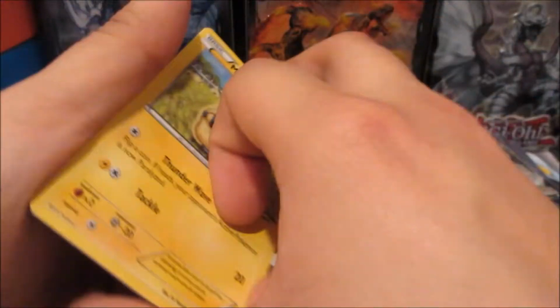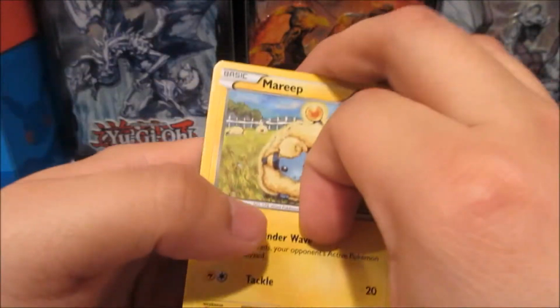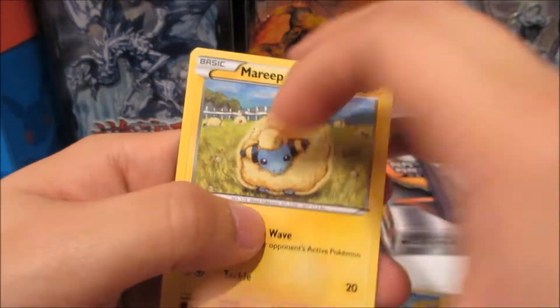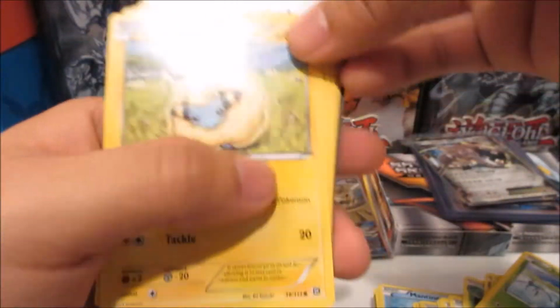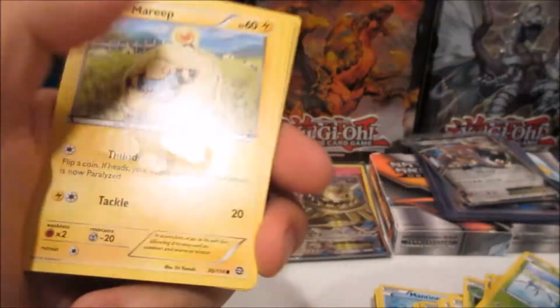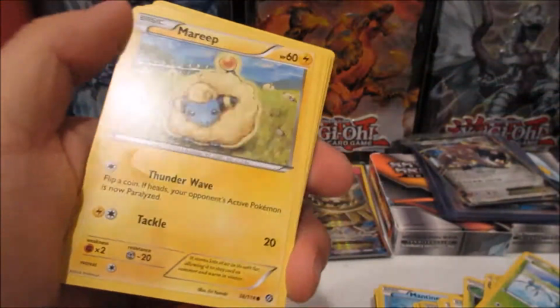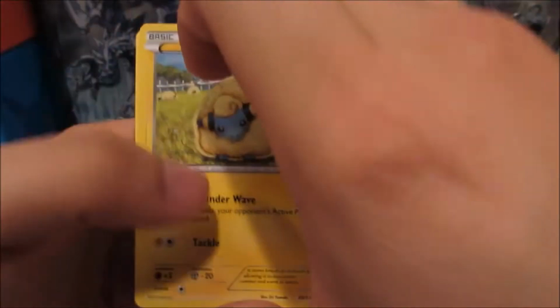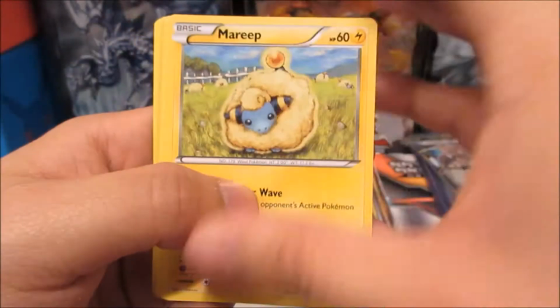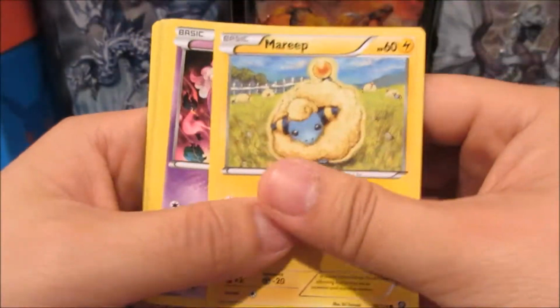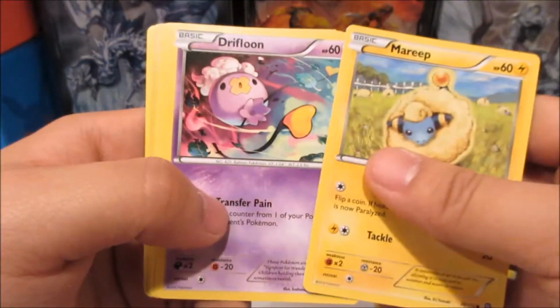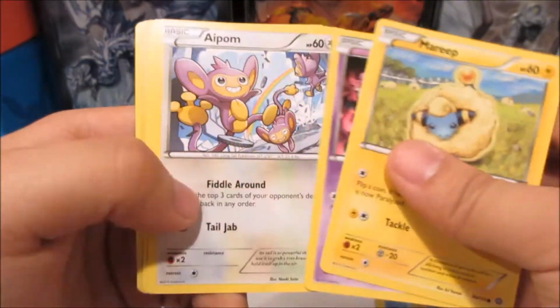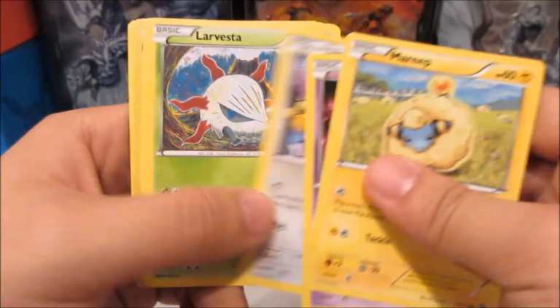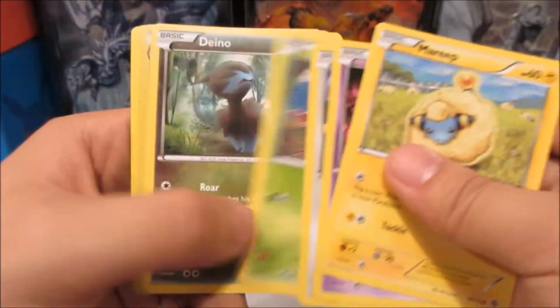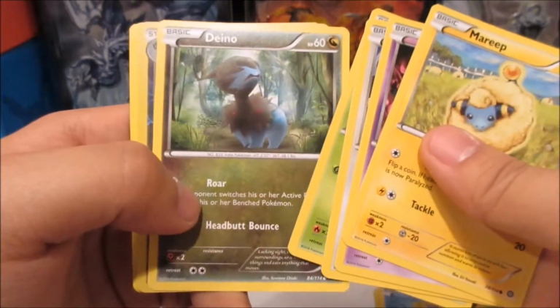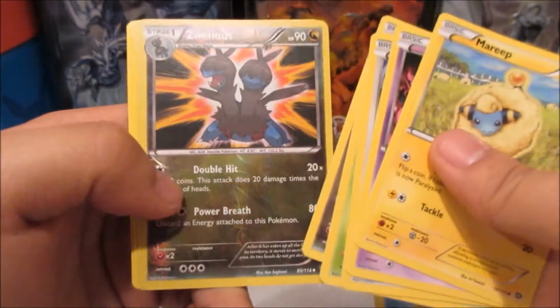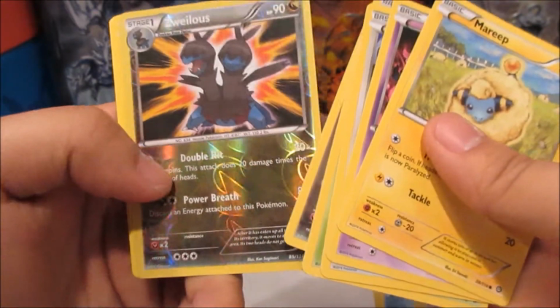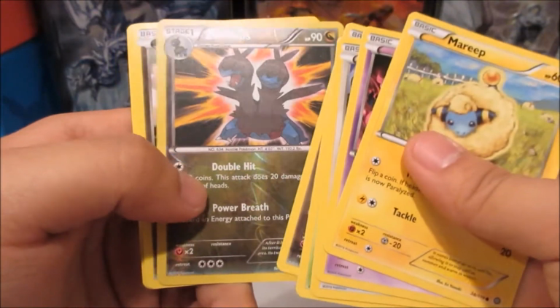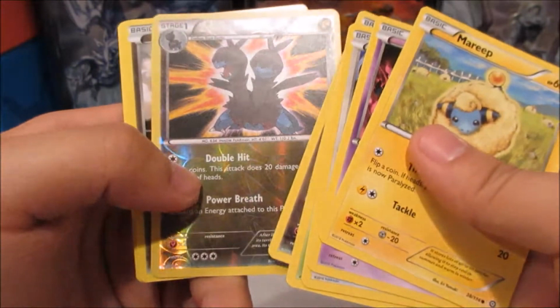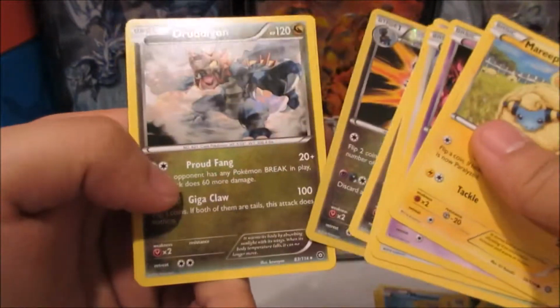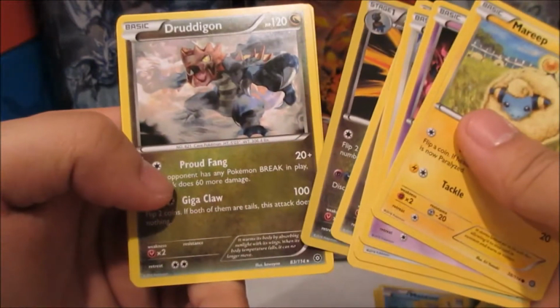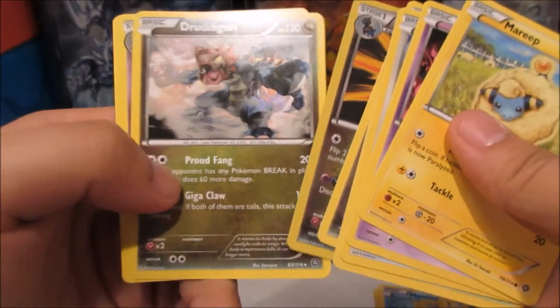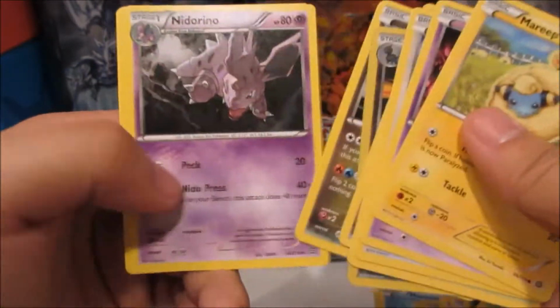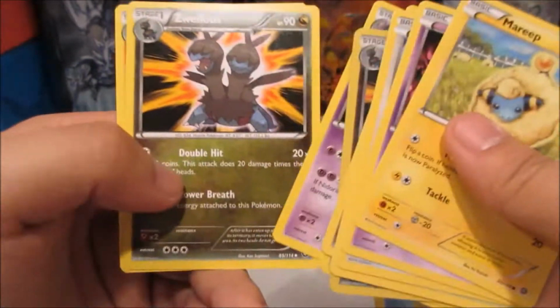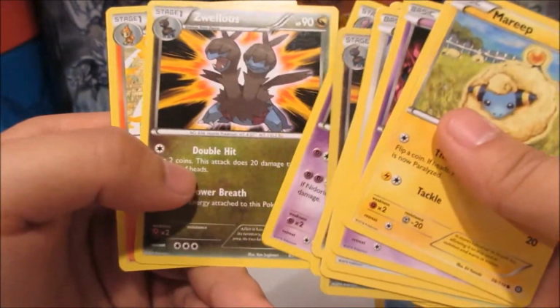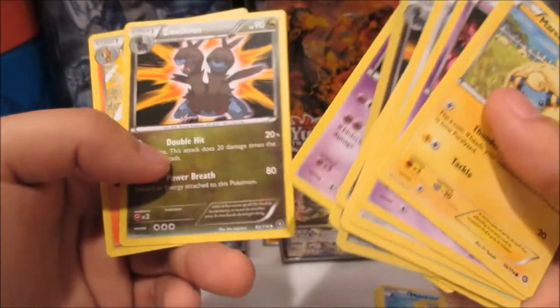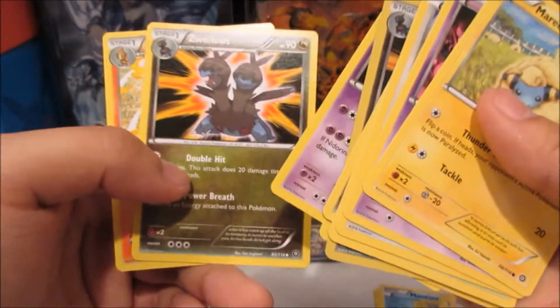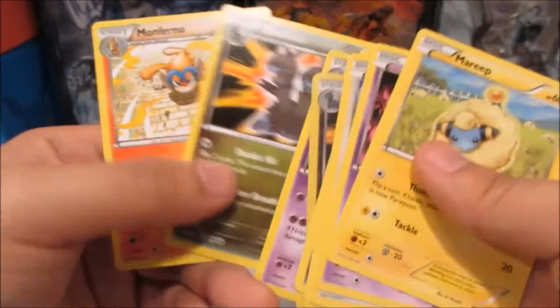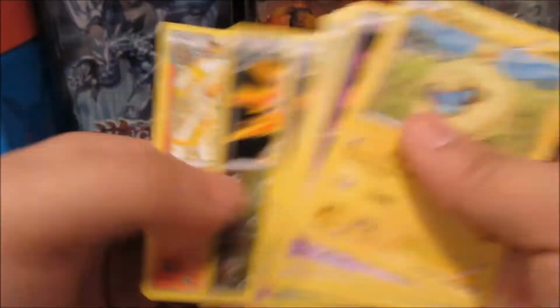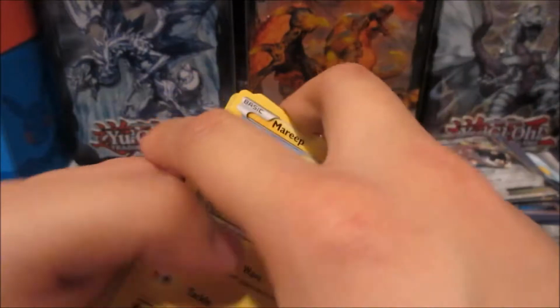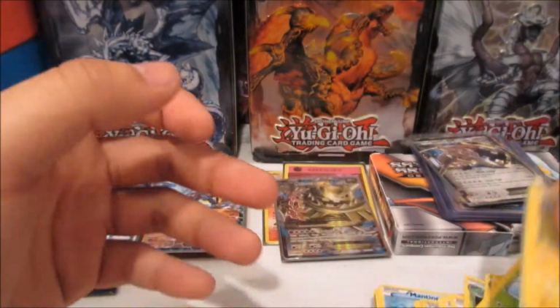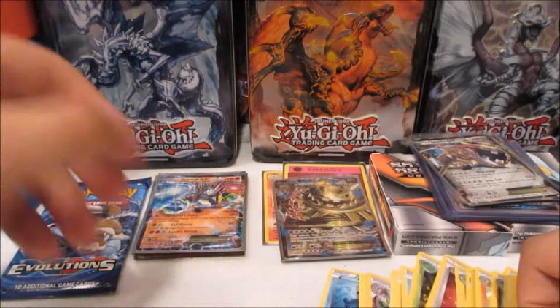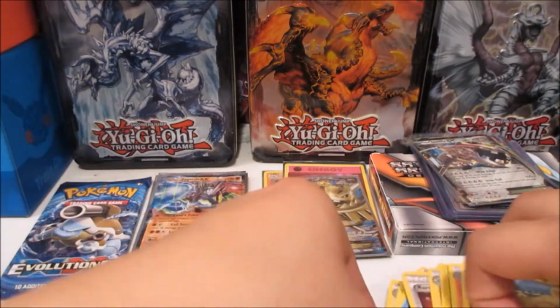We got a Marill, Marill Palm, Larvesta, Dino, Sawsbuck — we're leveling up — and Deerling again. That's not what you're evolving to! And we got a Sawsbuck again too, so two Sawsbuck in one pack.